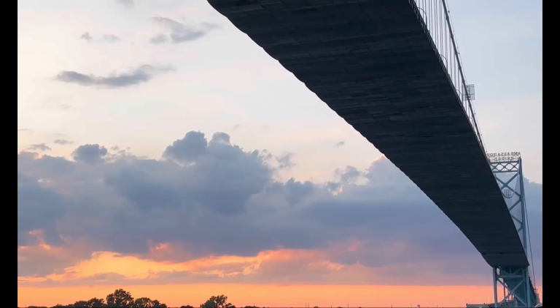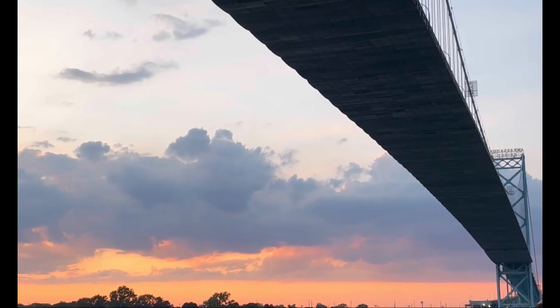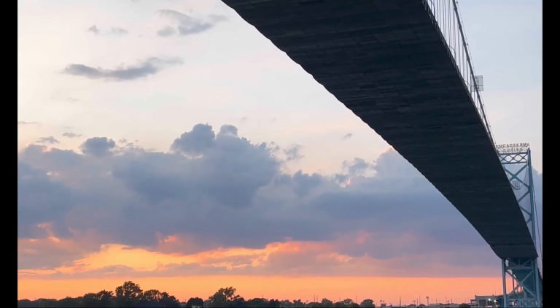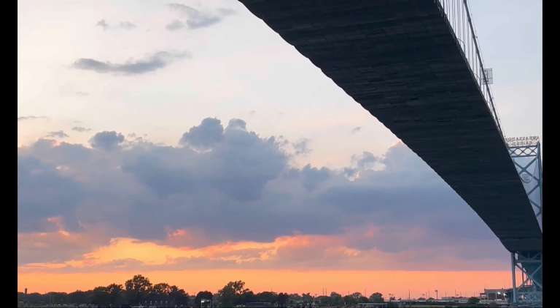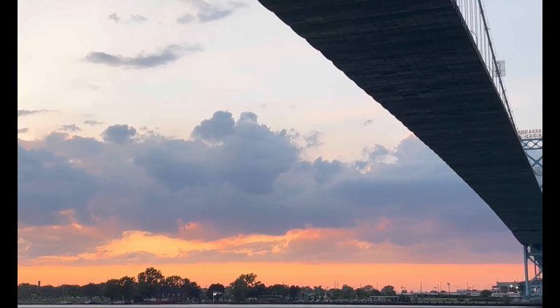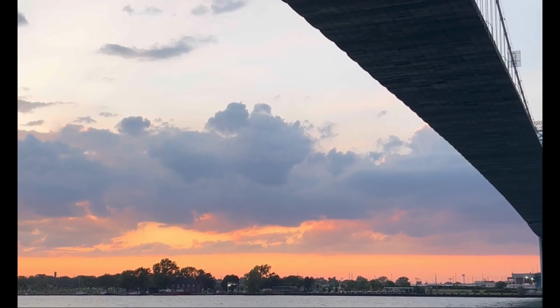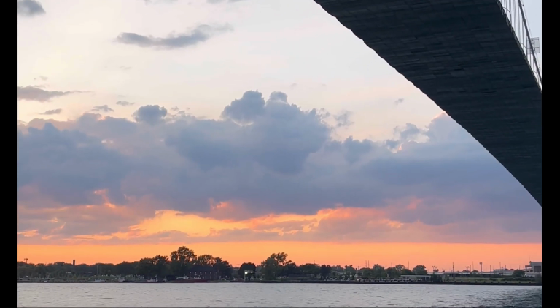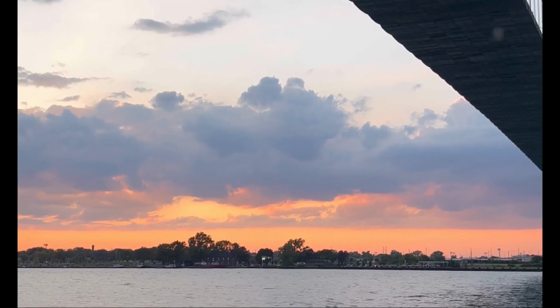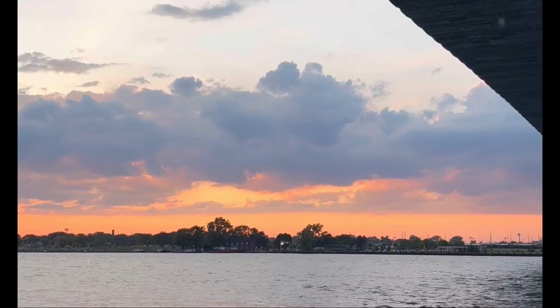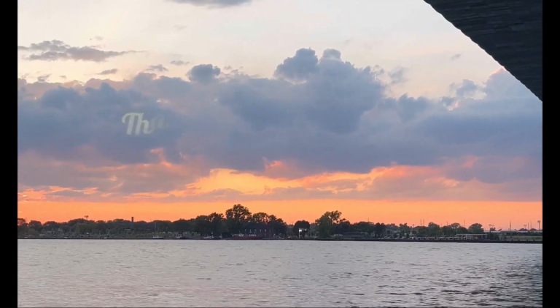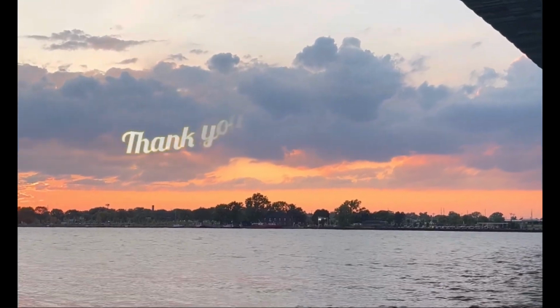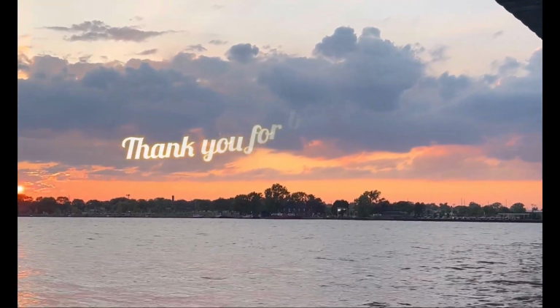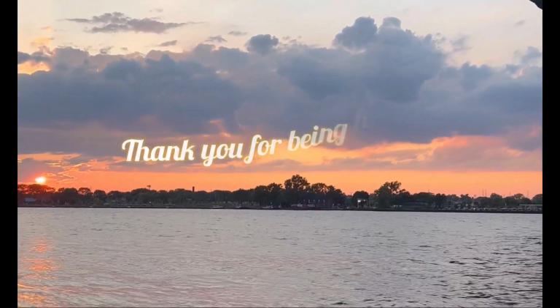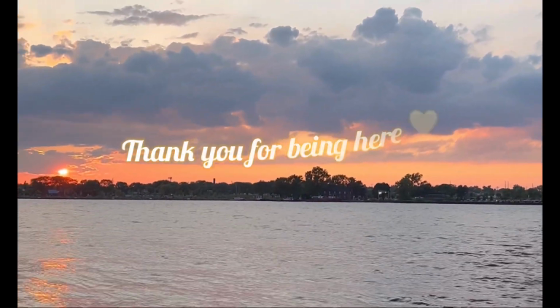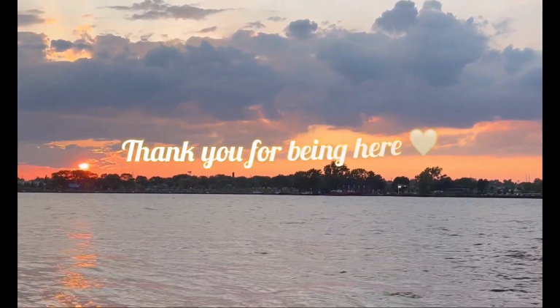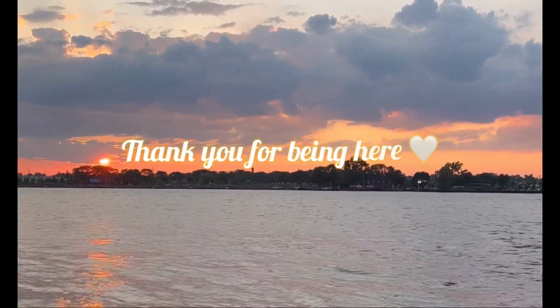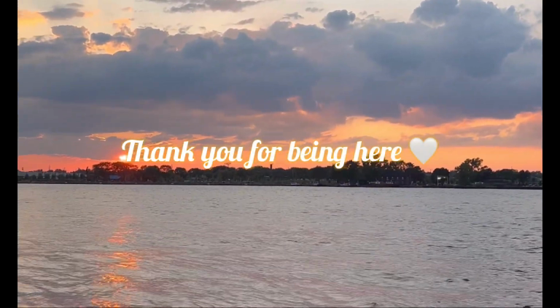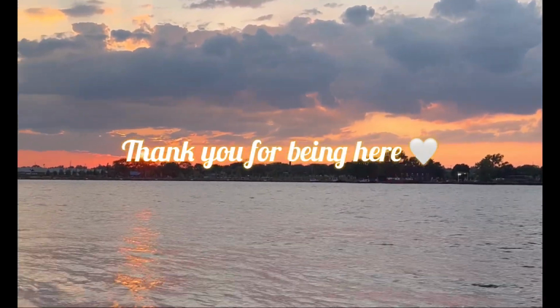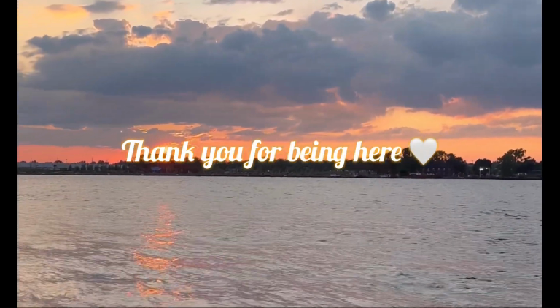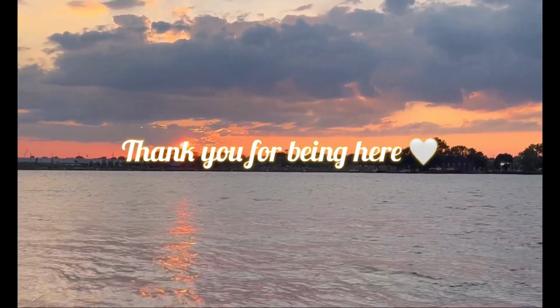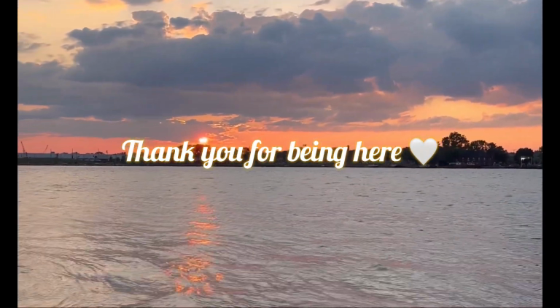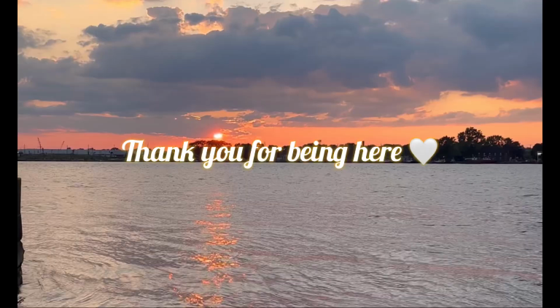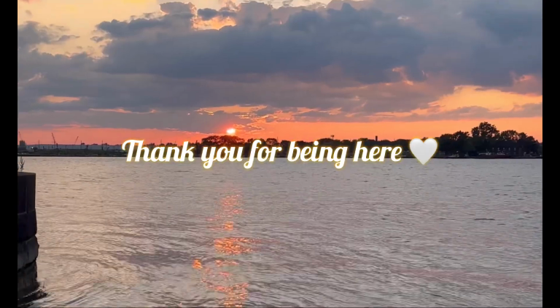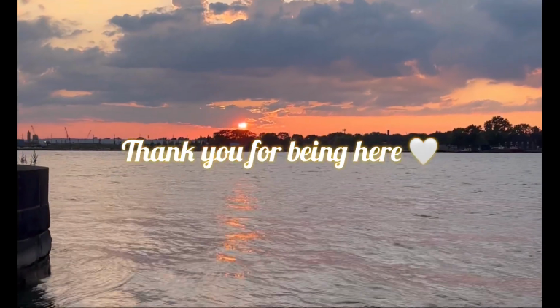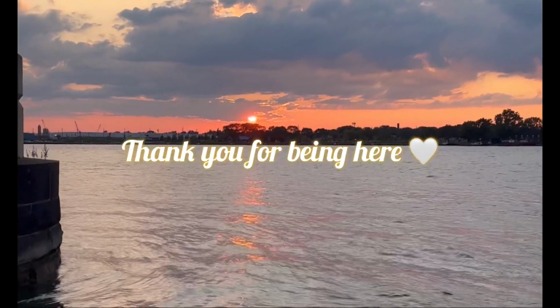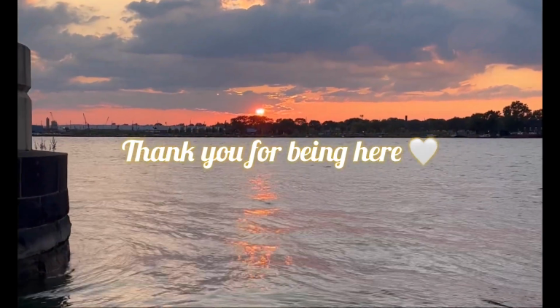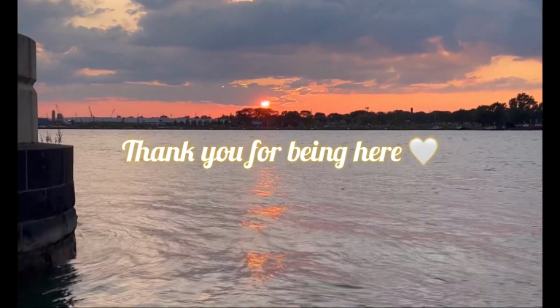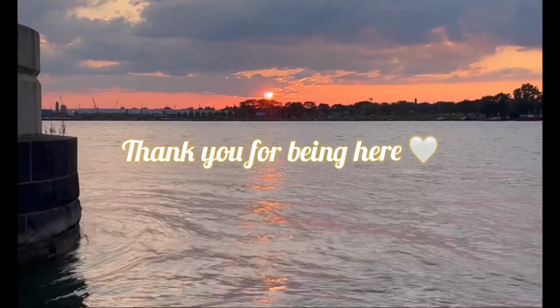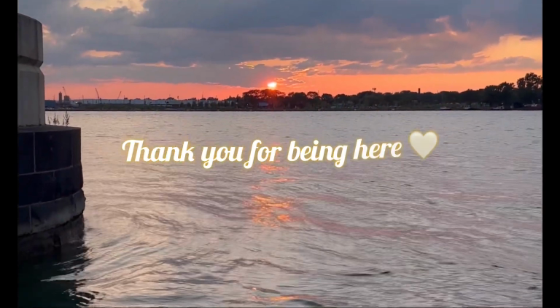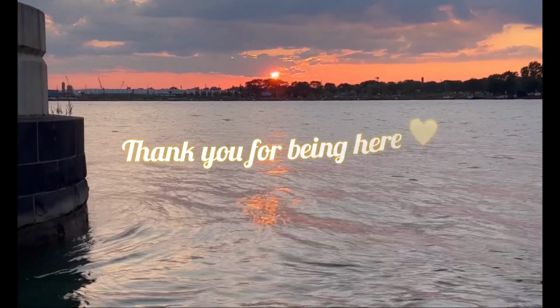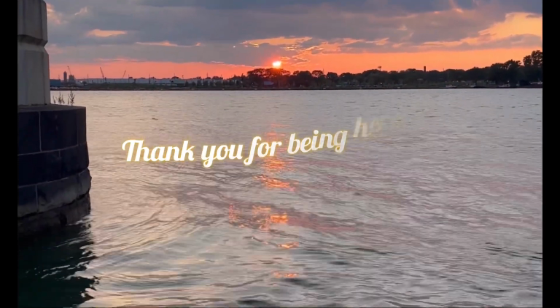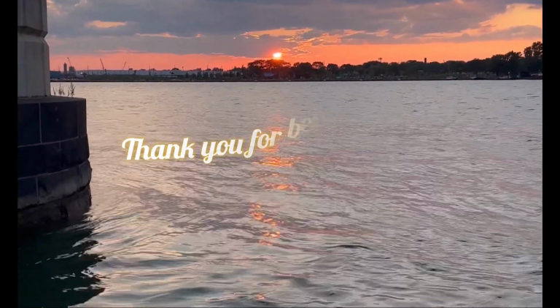So that is it for this video. Thank you so much for watching, and please let me know in the comments if you like this type of video. I'll definitely make more, but for now I hope you're enjoying your summer. Bye!